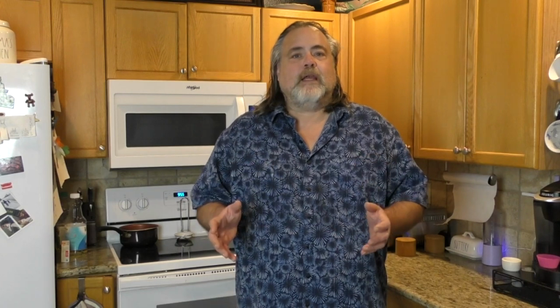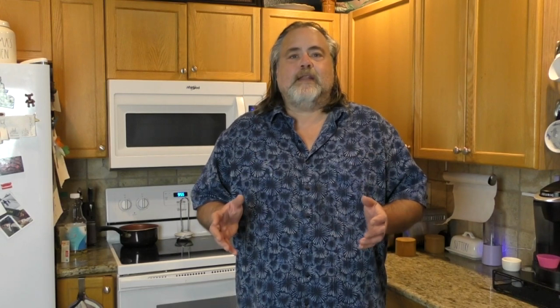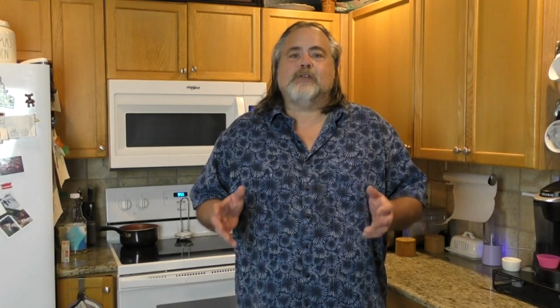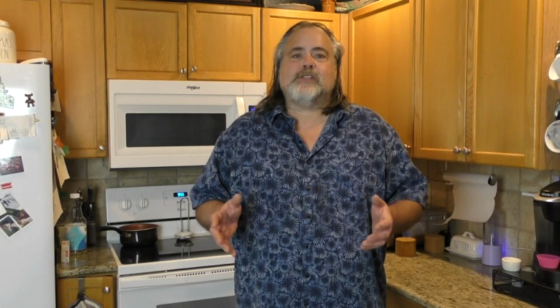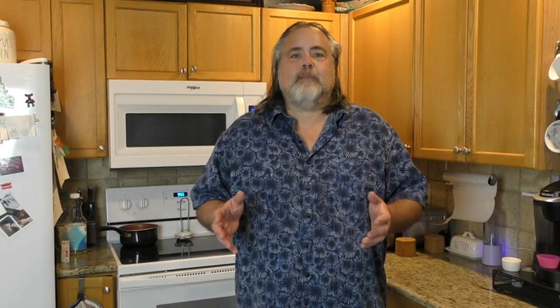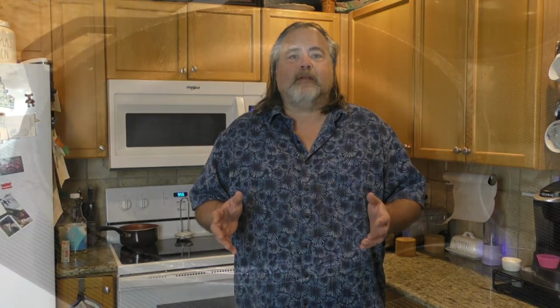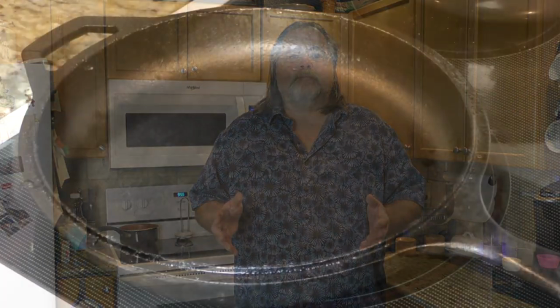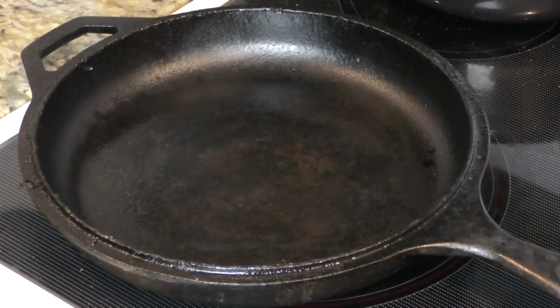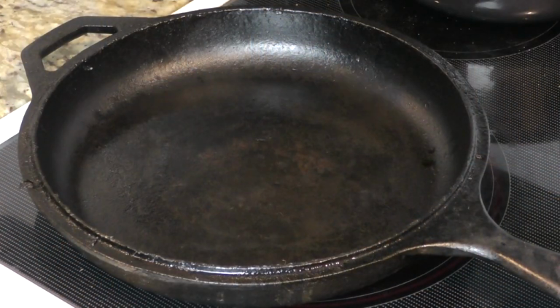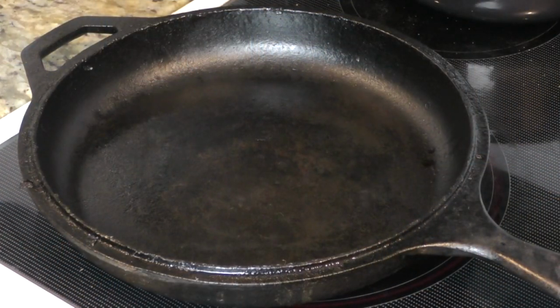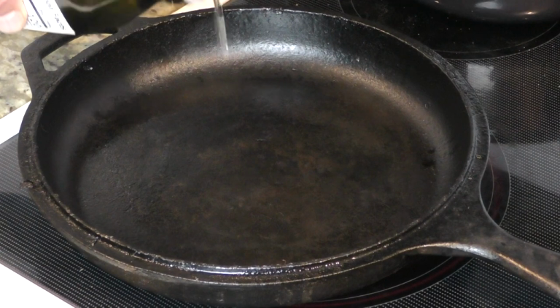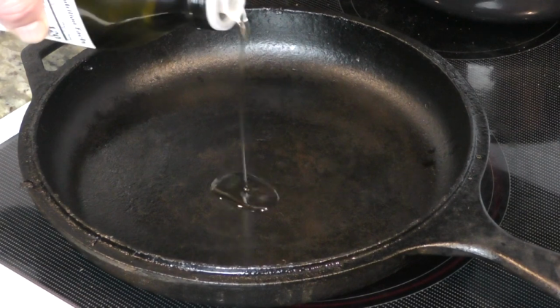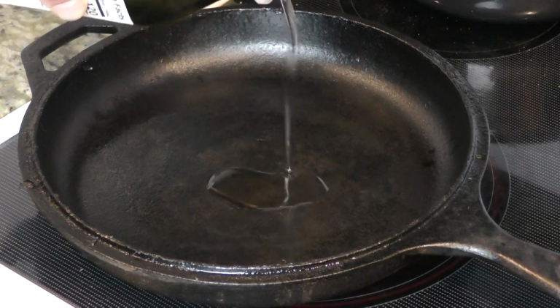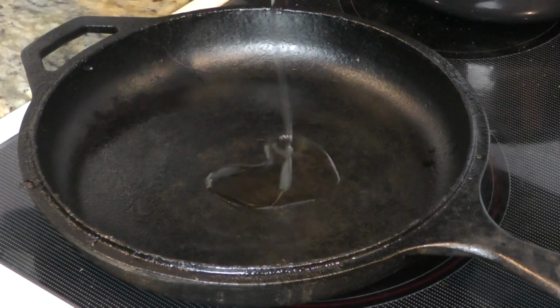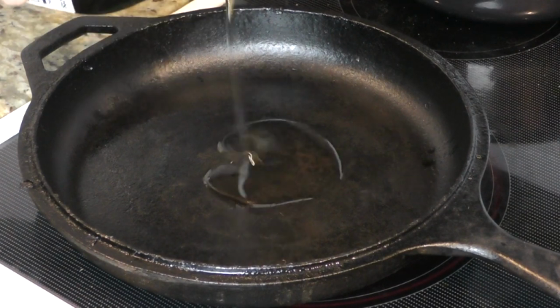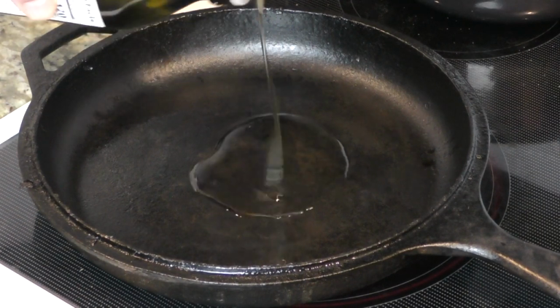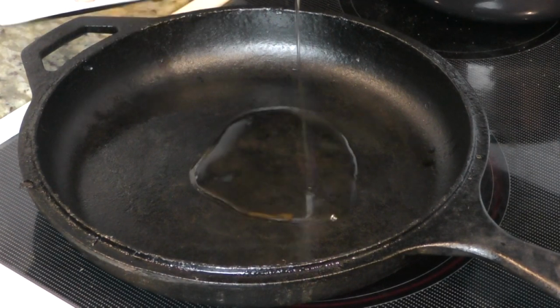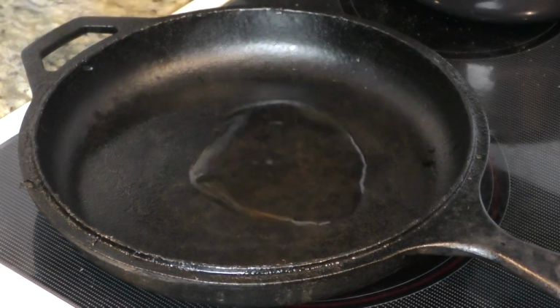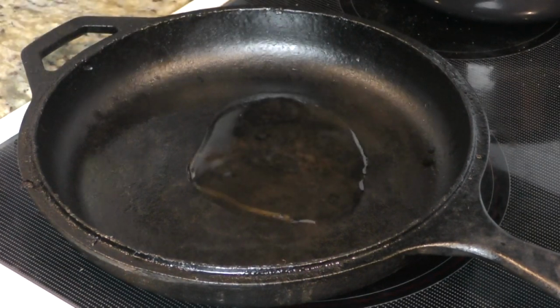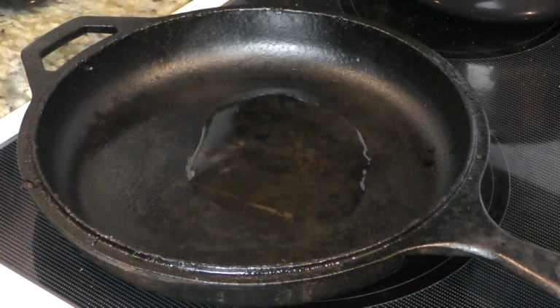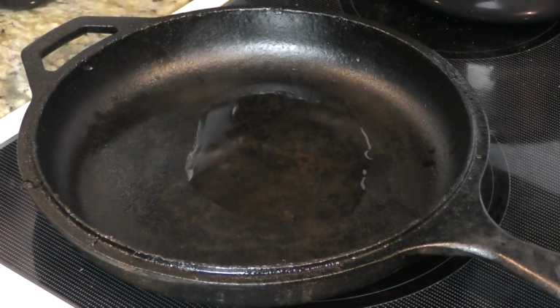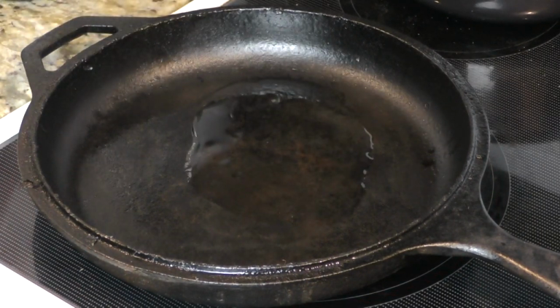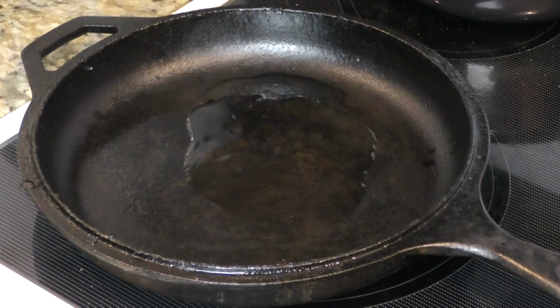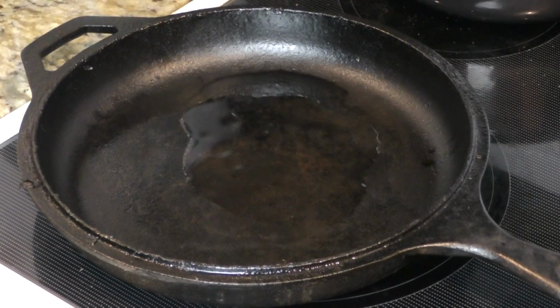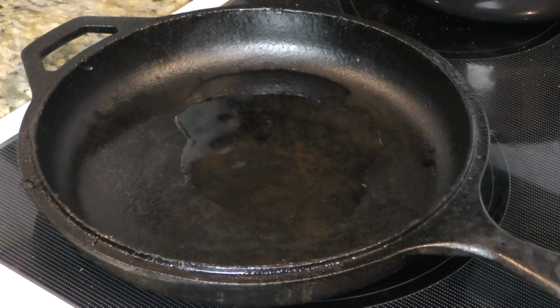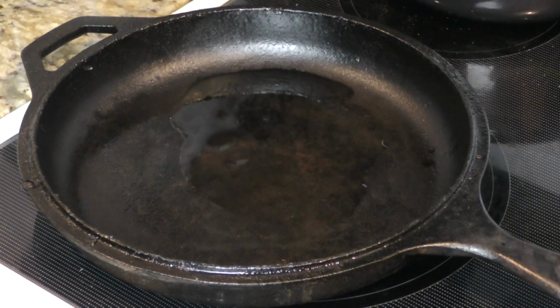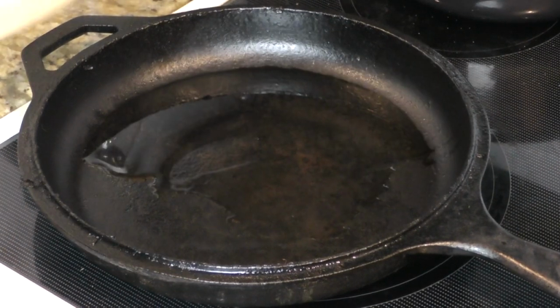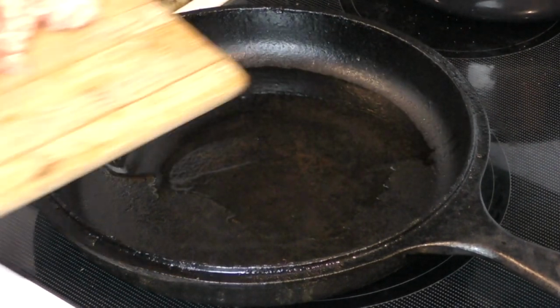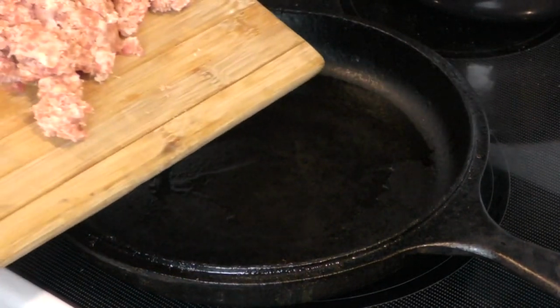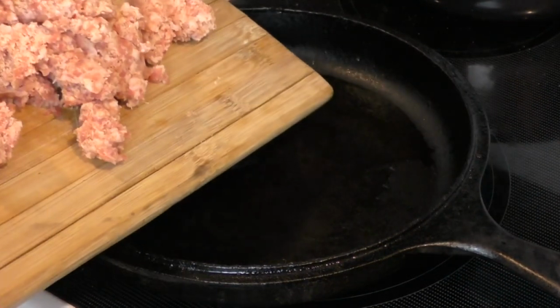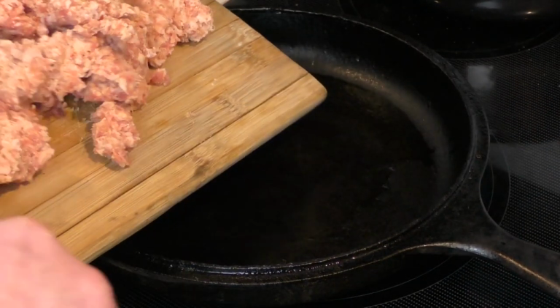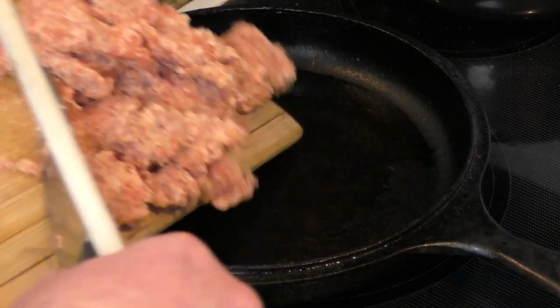Let's start to make it. We start by putting oil into the pan — I'm just using extra virgin olive oil — and we're gonna let this heat up for a moment. Next we add the pork to the pan.